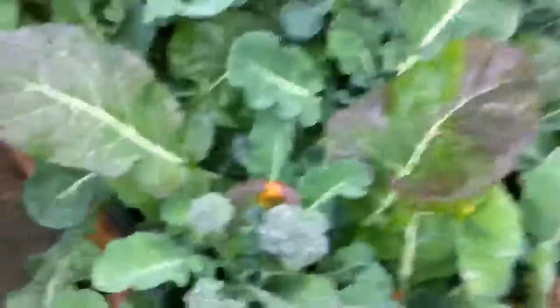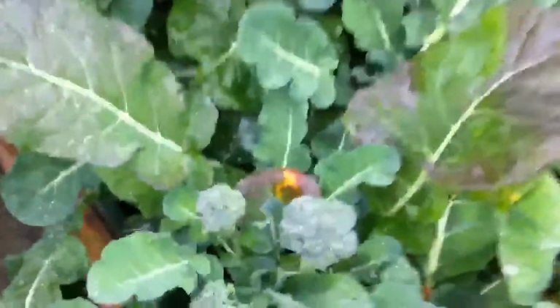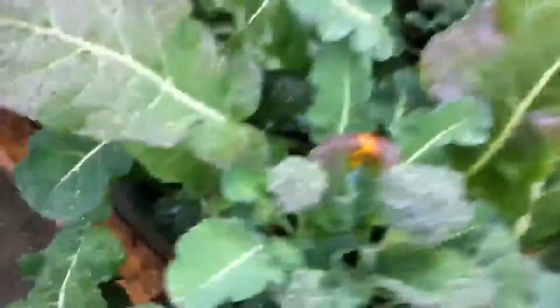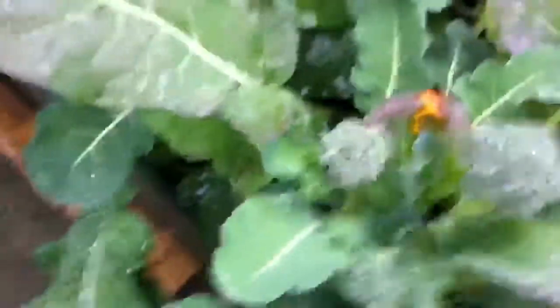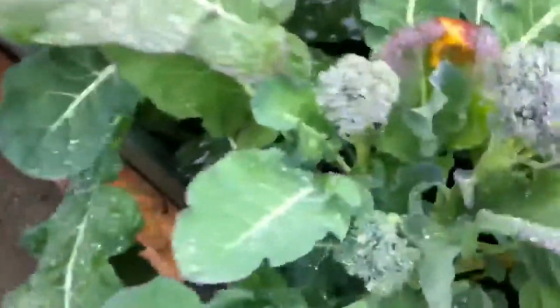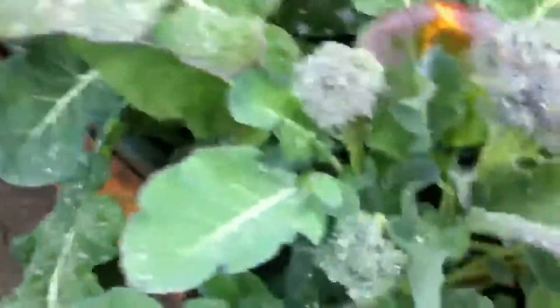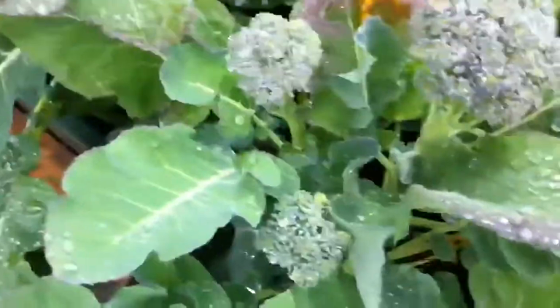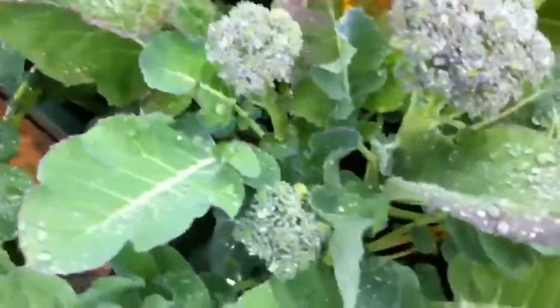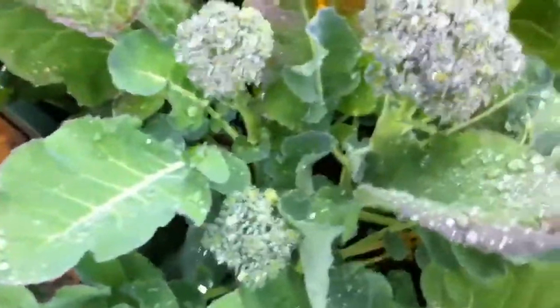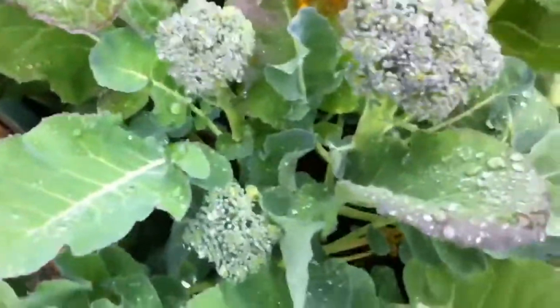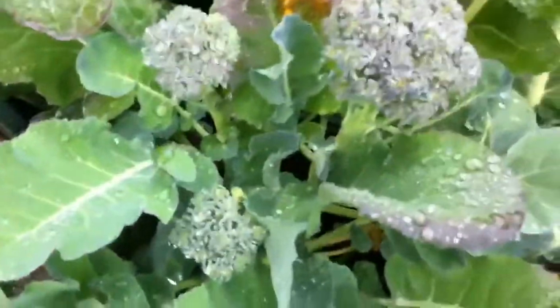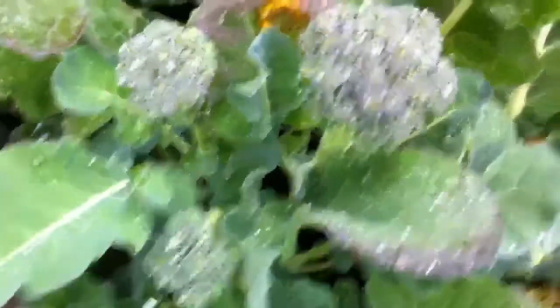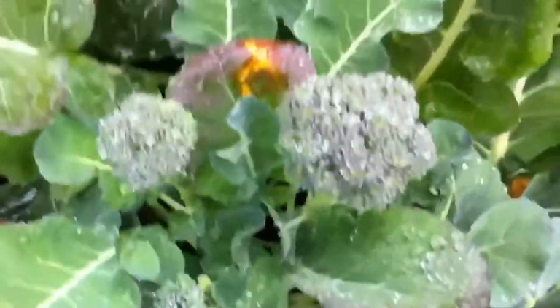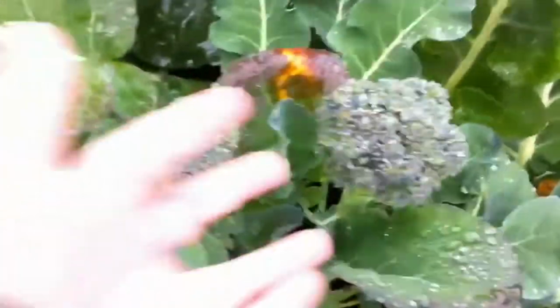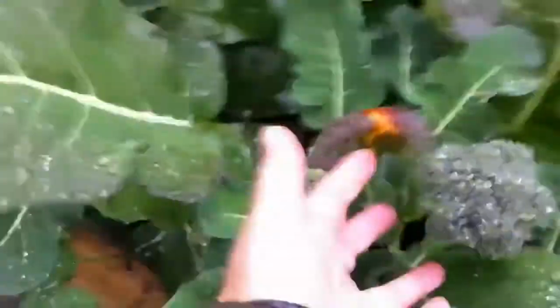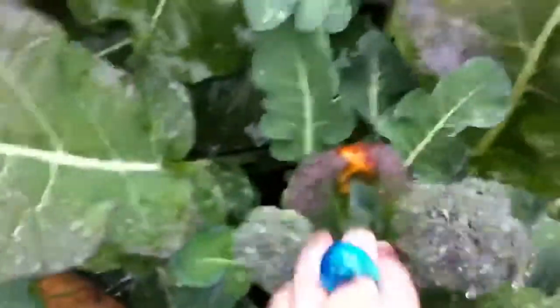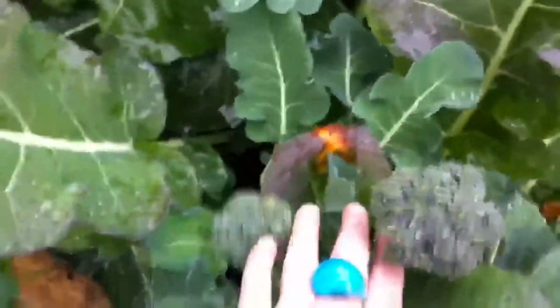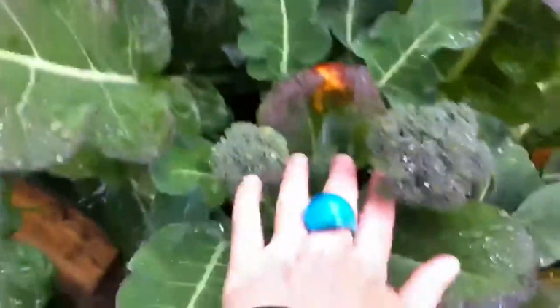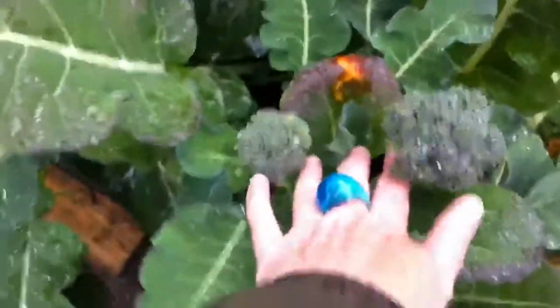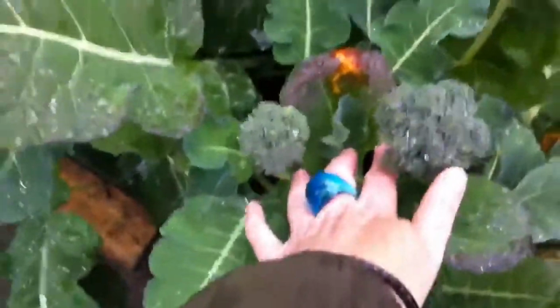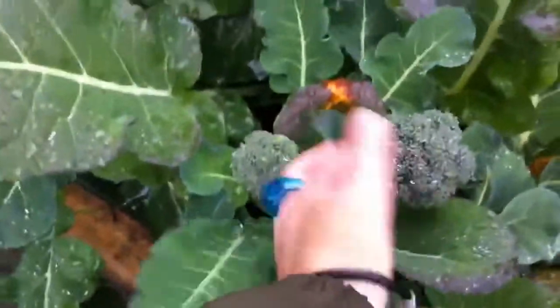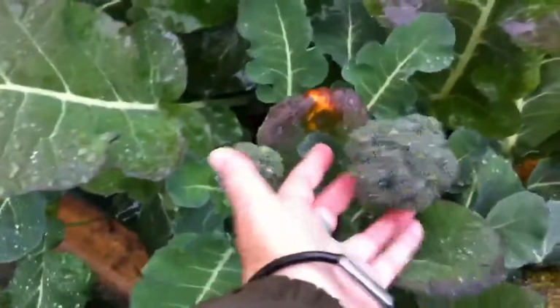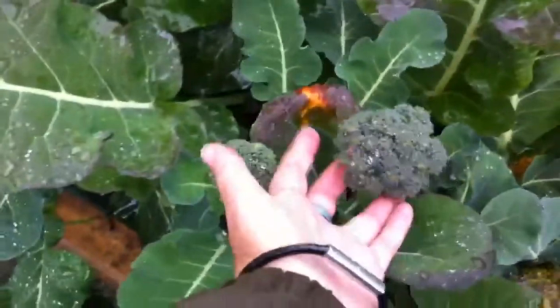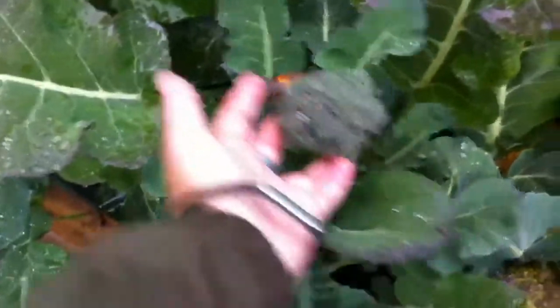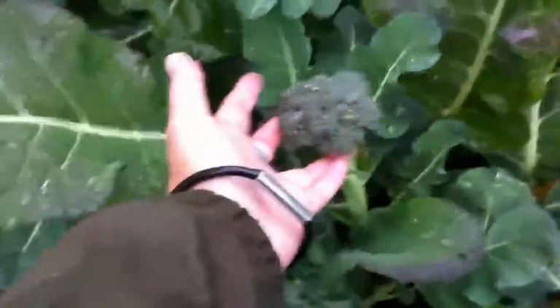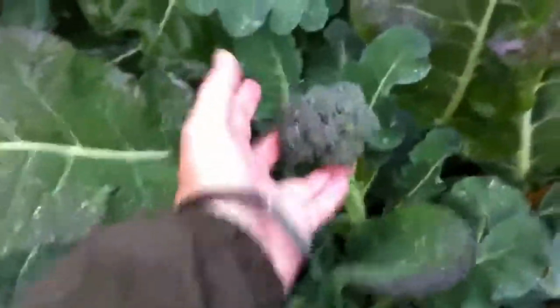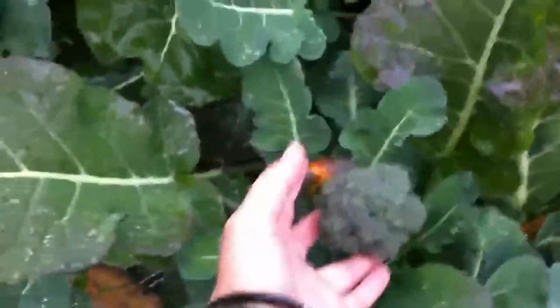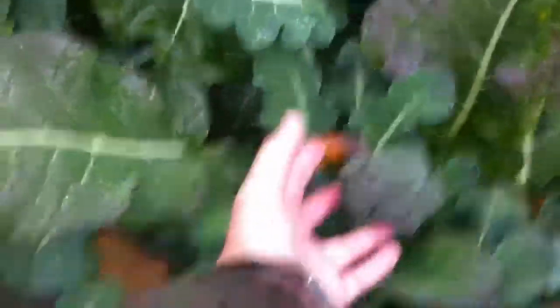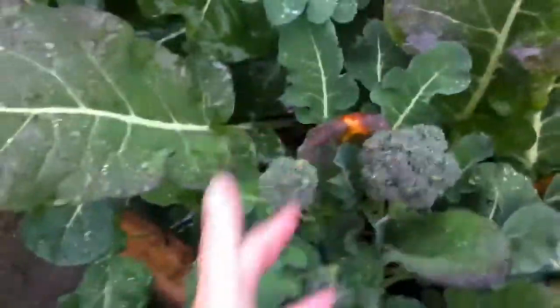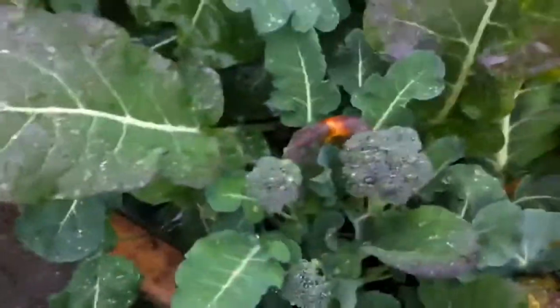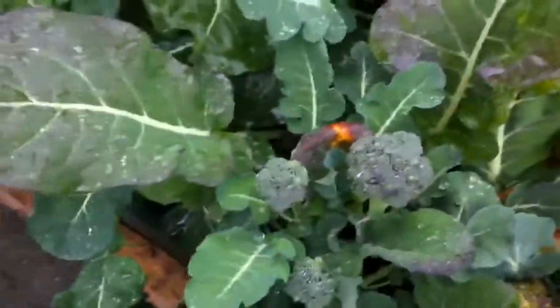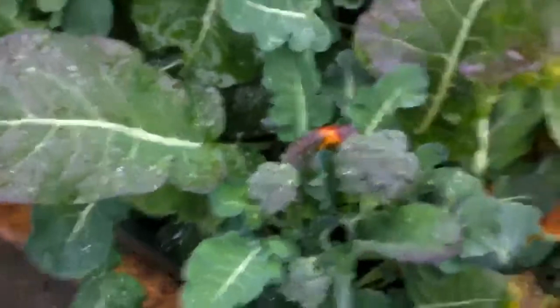Broccoli. Look at that. You can see how big it is. I presume that's ready for me to pick?